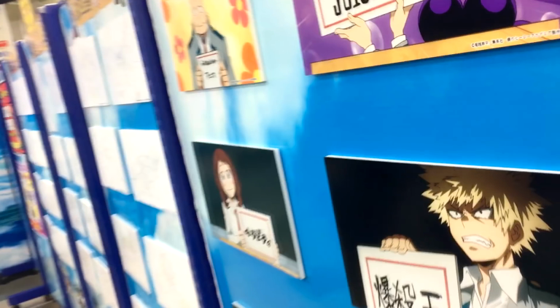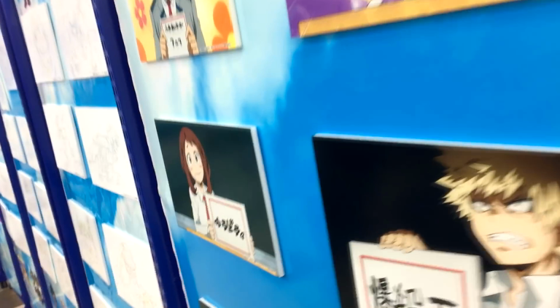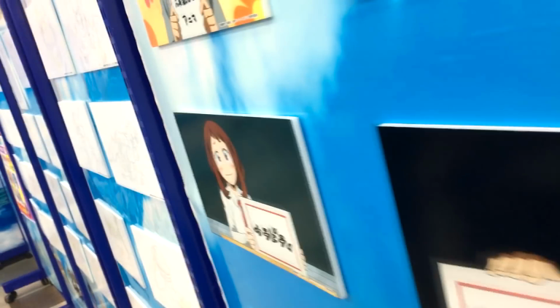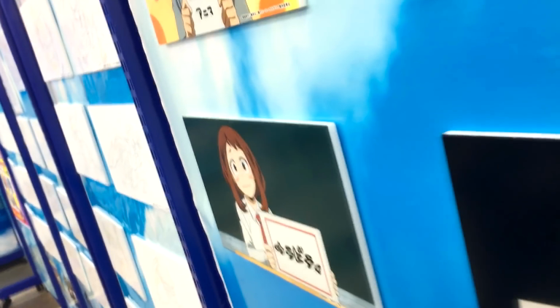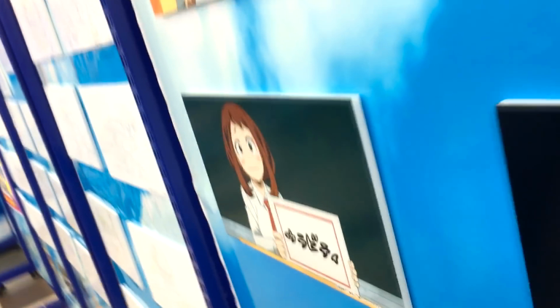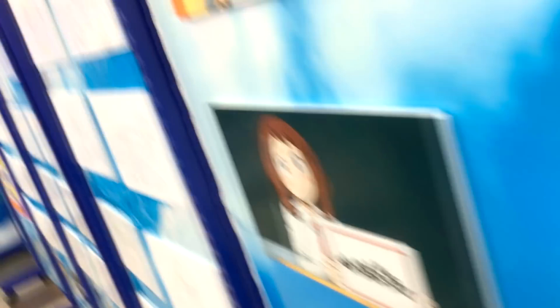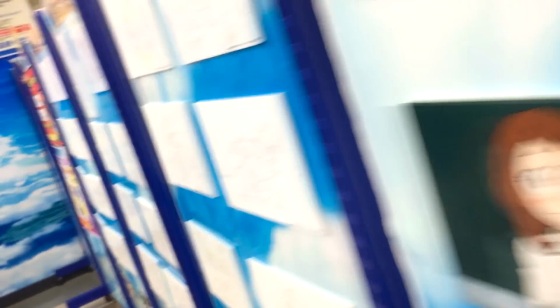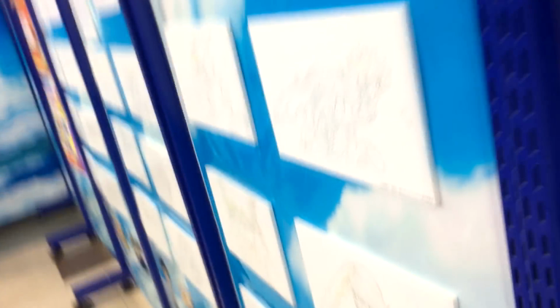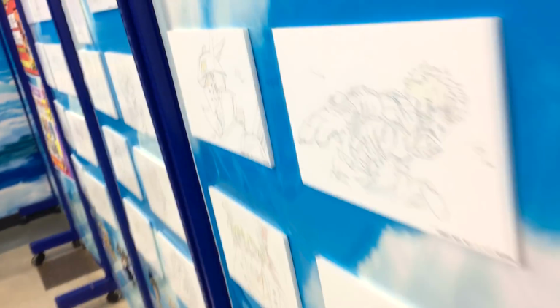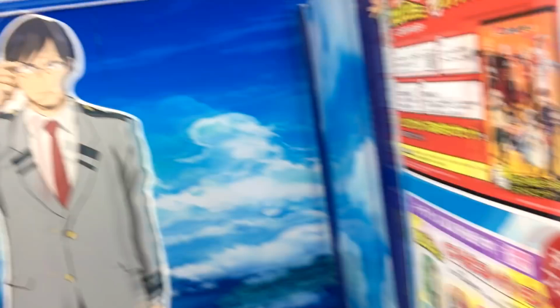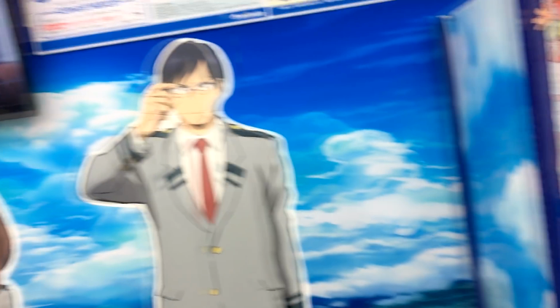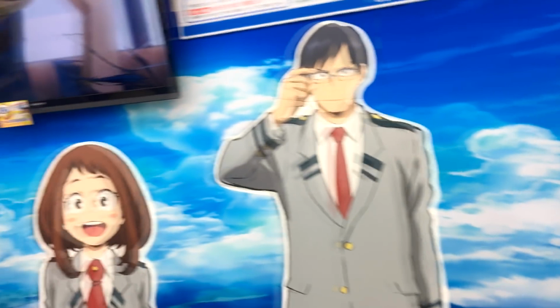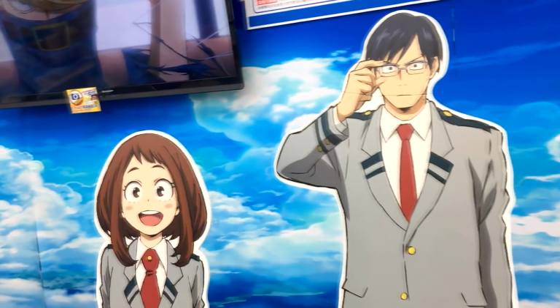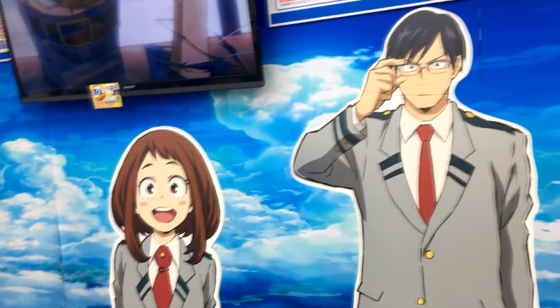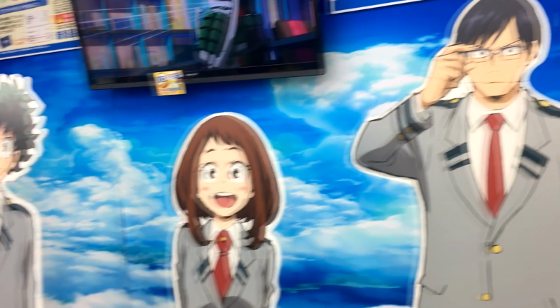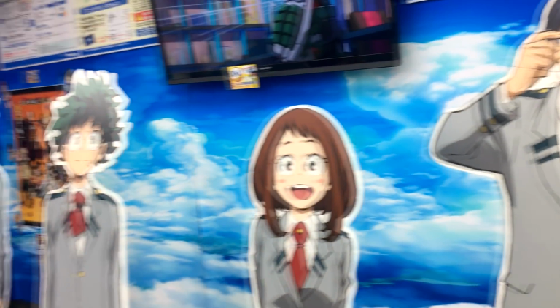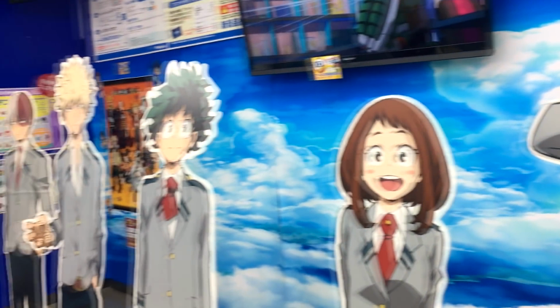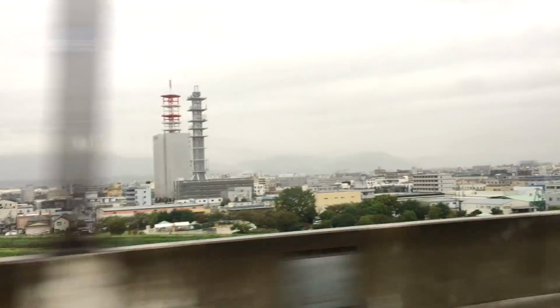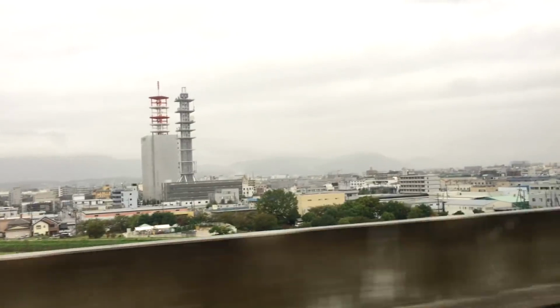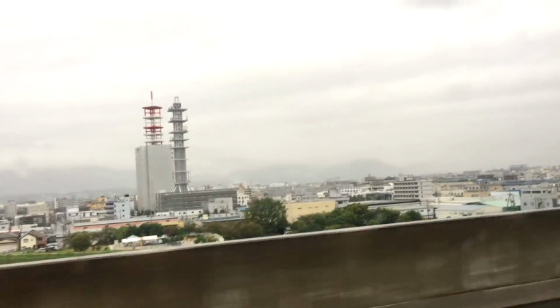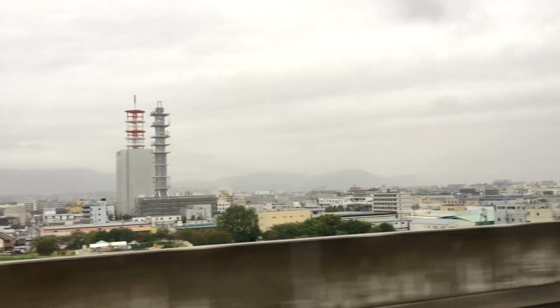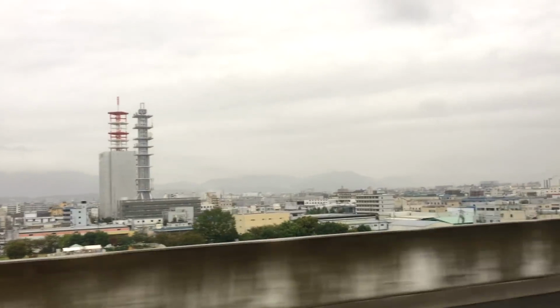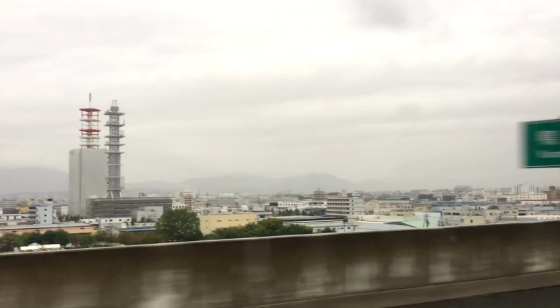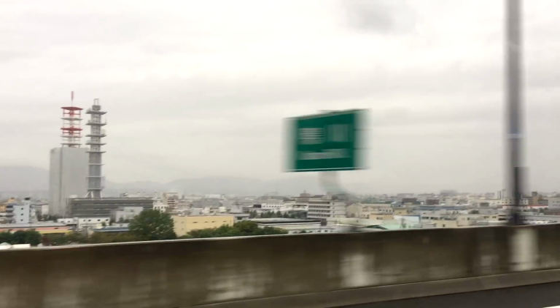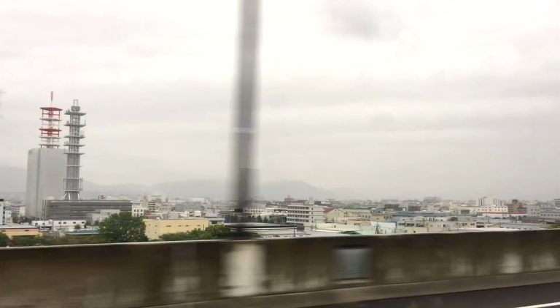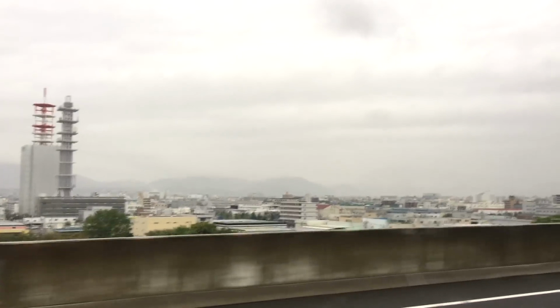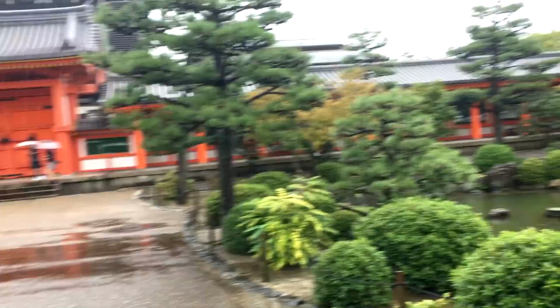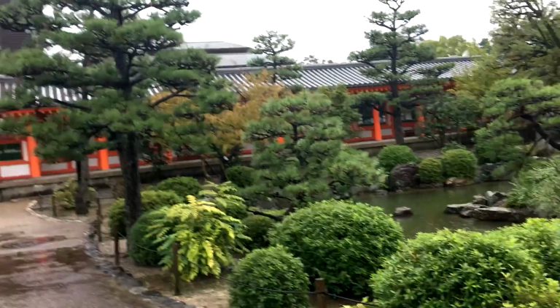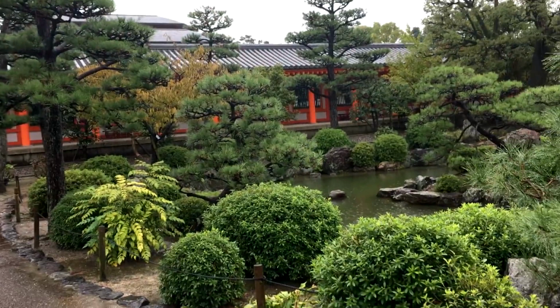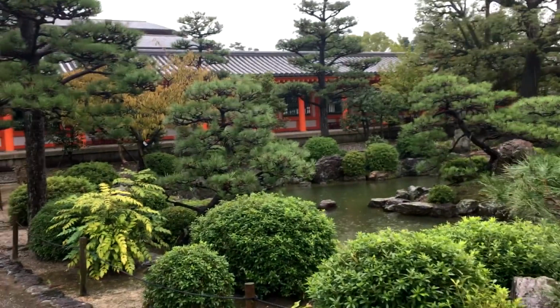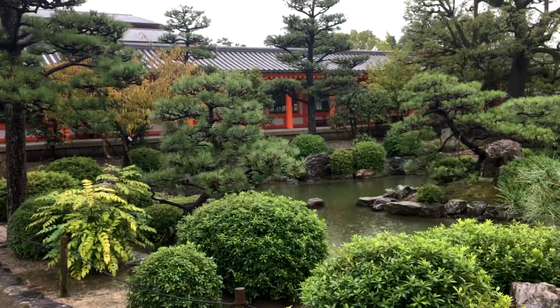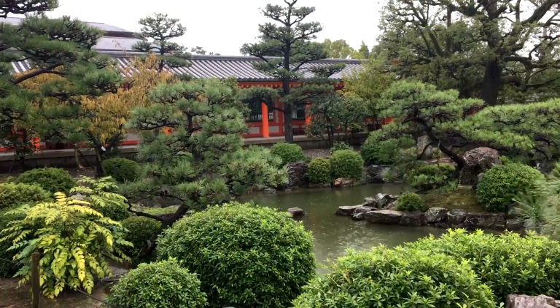Hello fellow unicorns, welcome to another video of my Japan vlog series. If you haven't seen the previous video, make sure to click the little button right here.